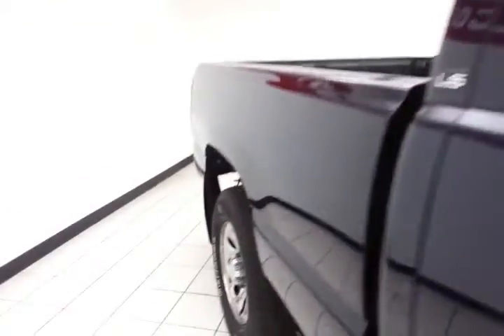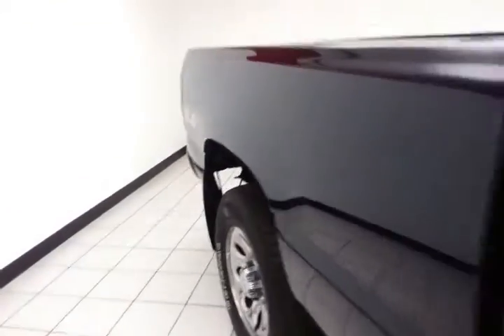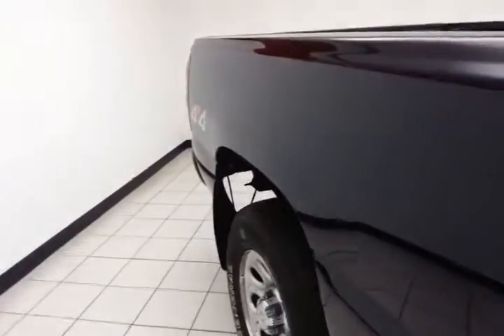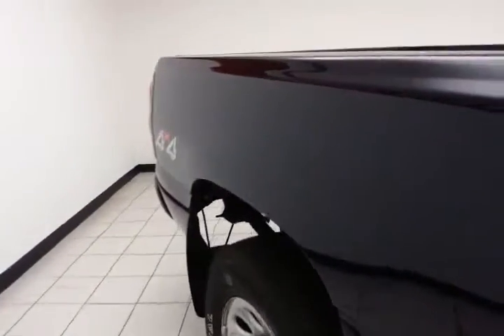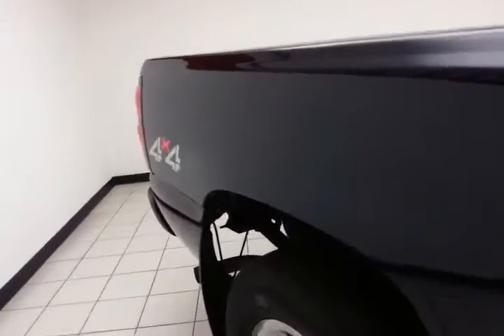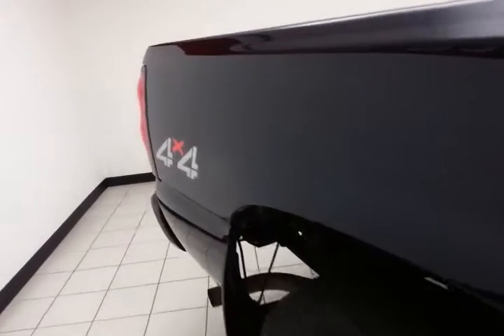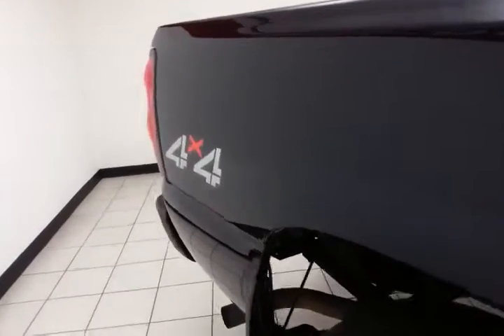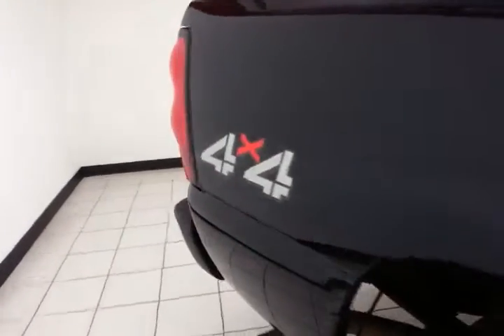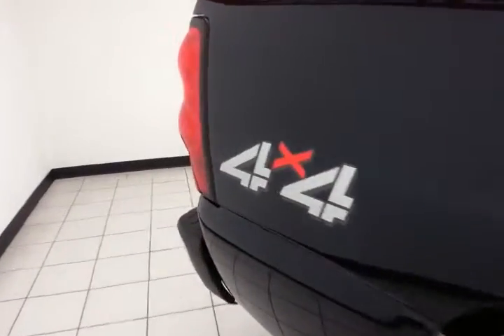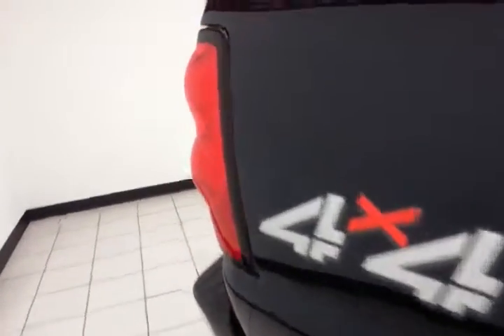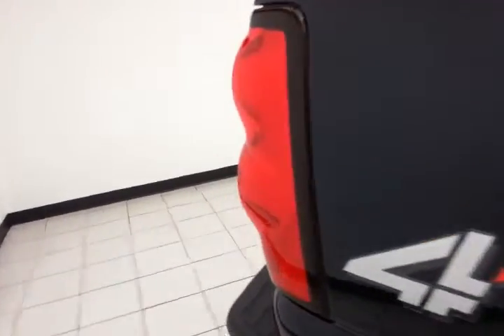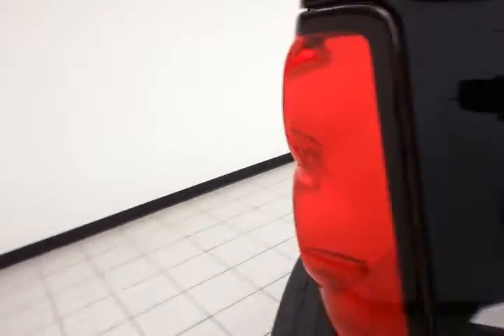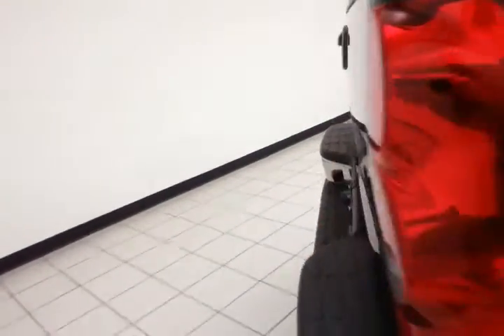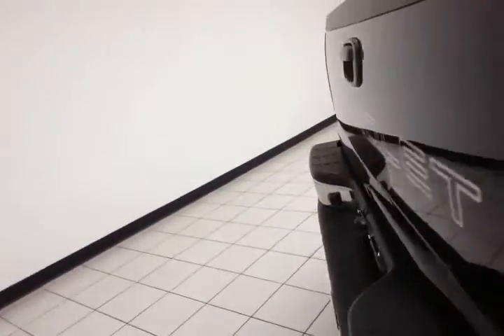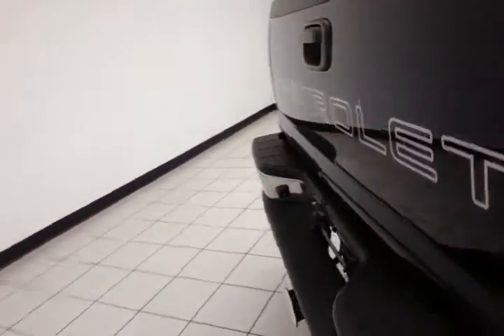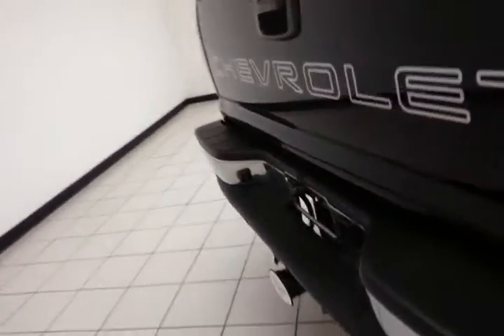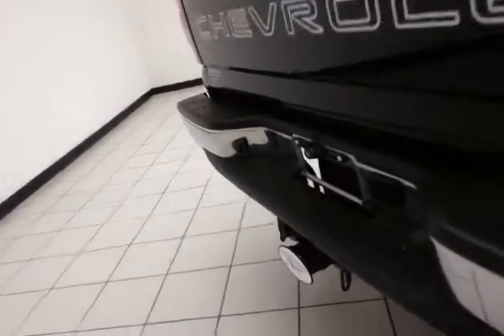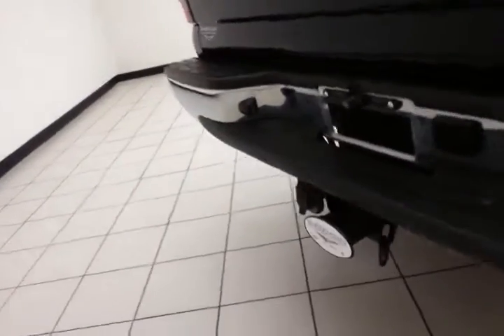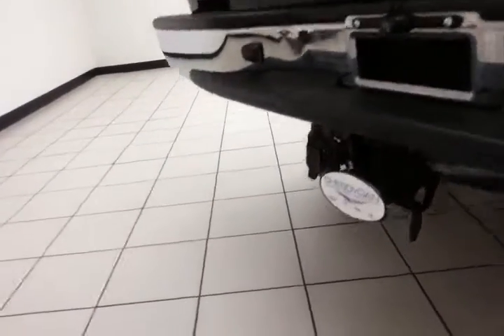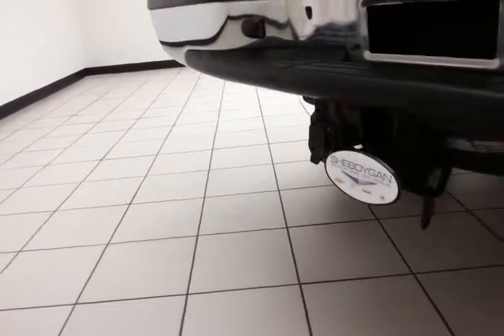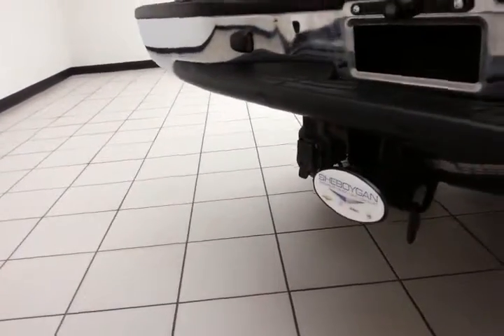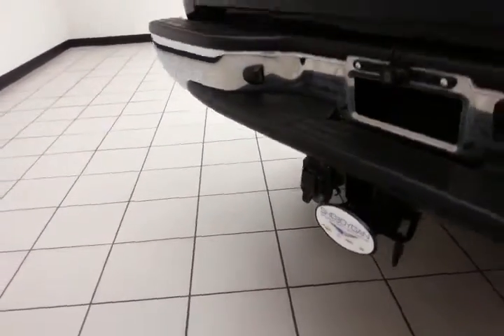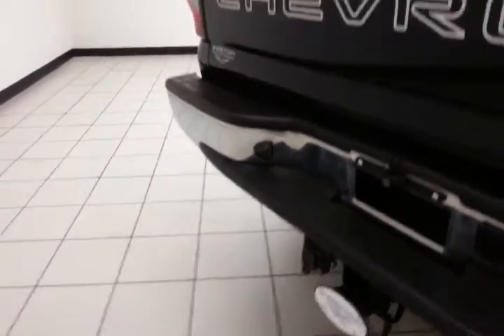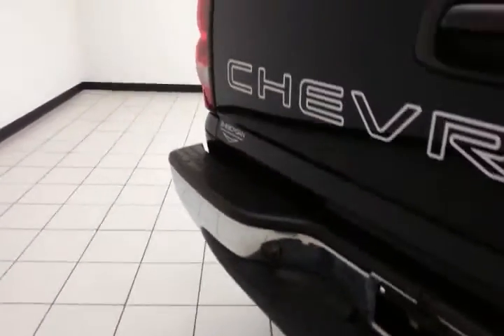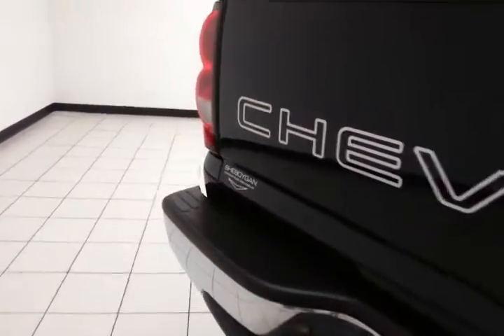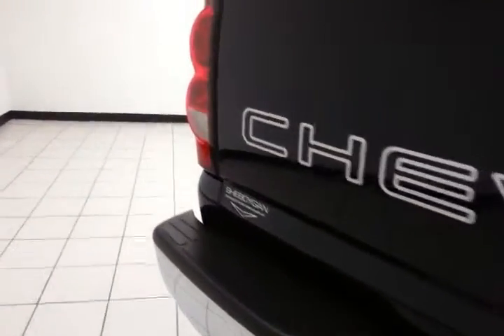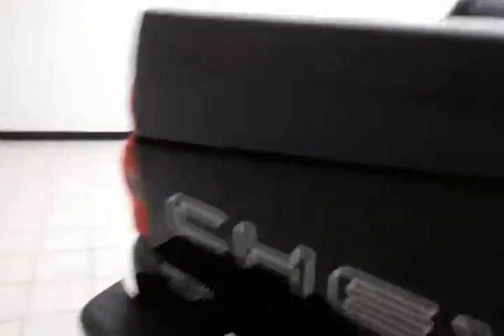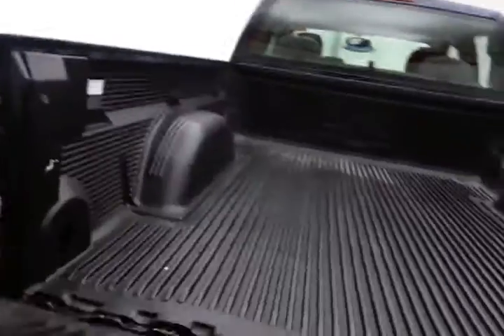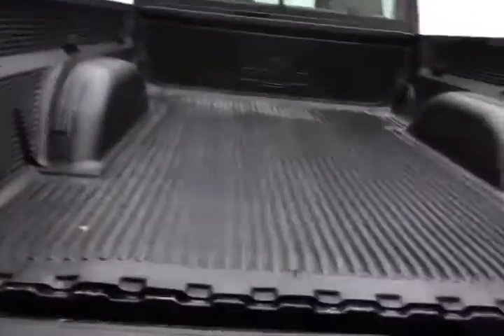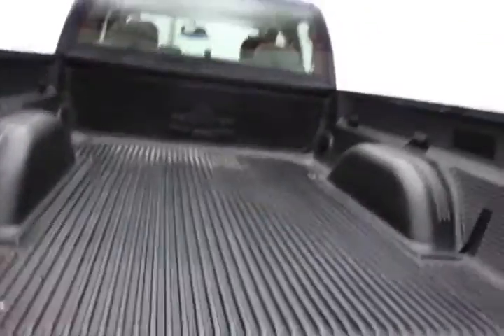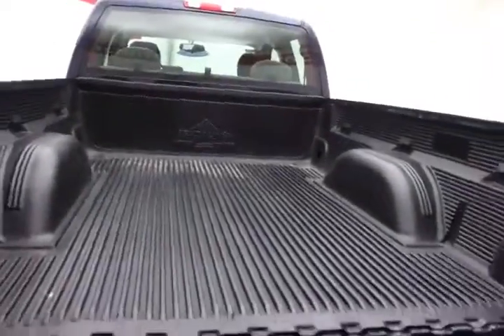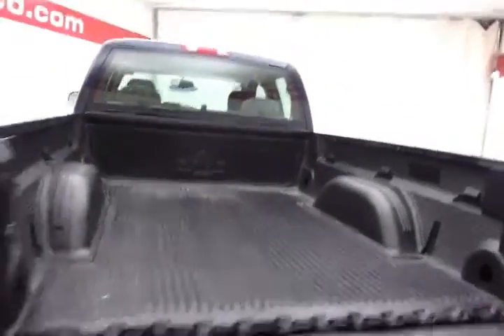Six and a half foot box. Towing package giving you hitch and wiring, and a bed liner for protection.